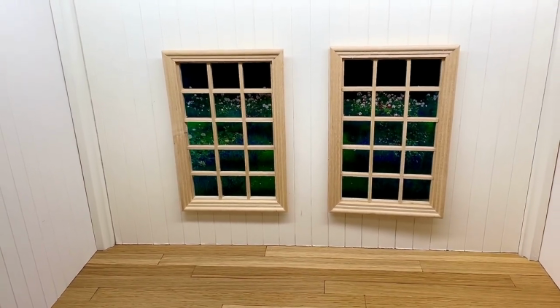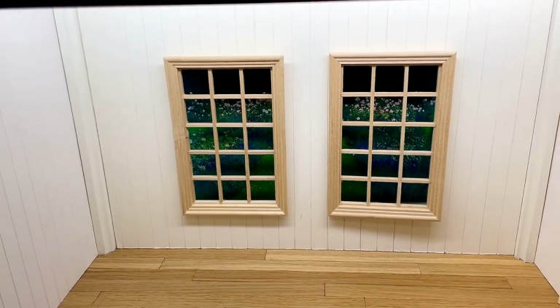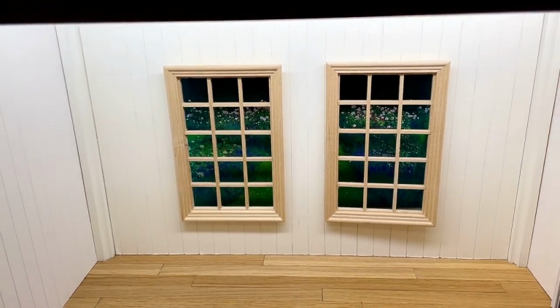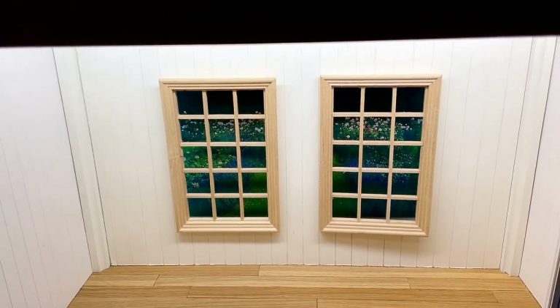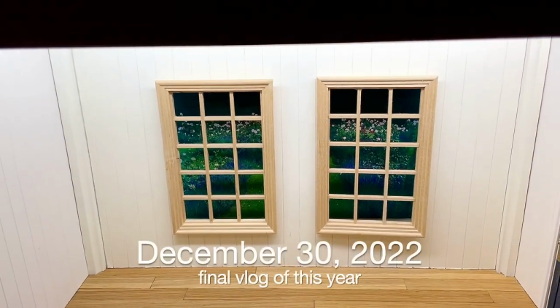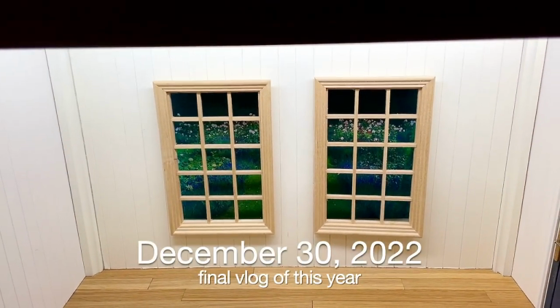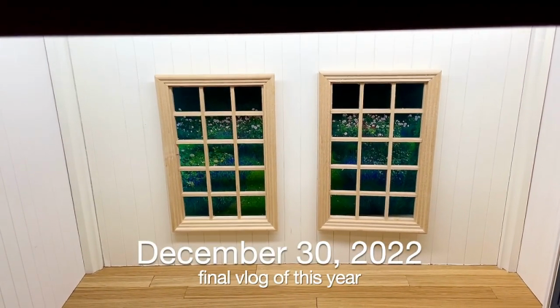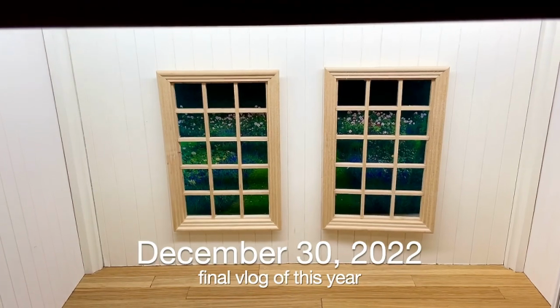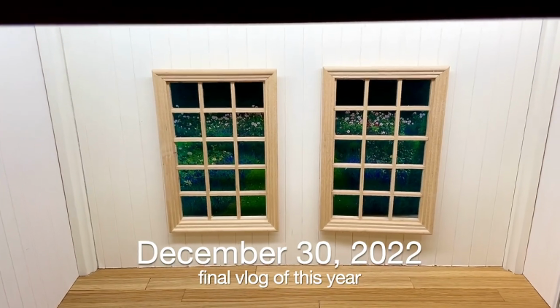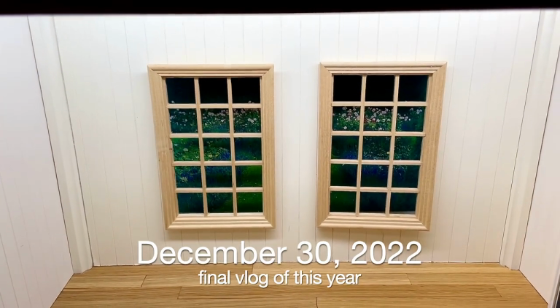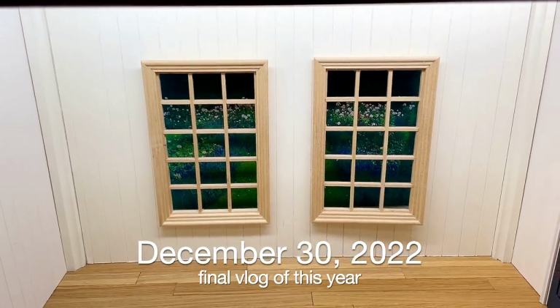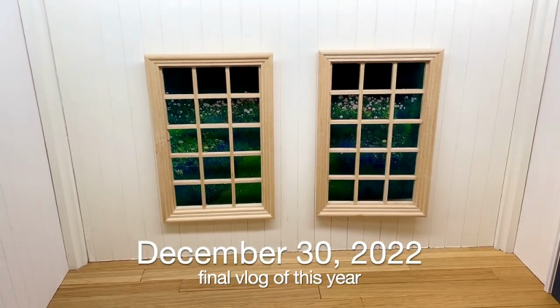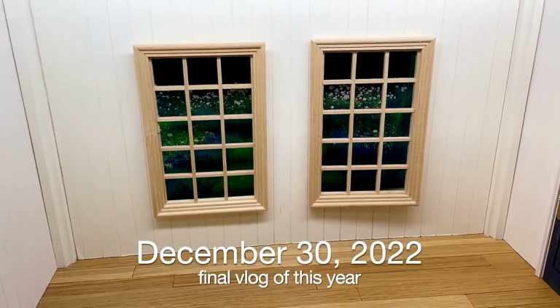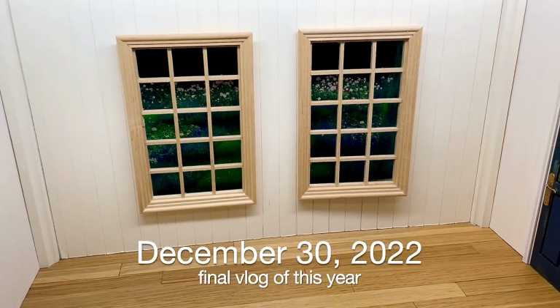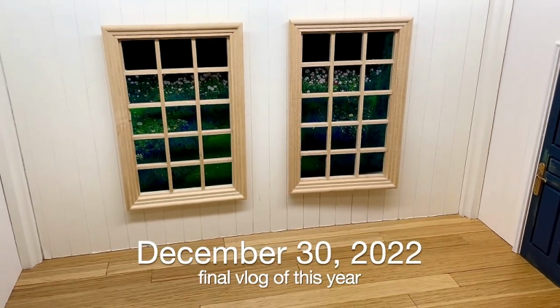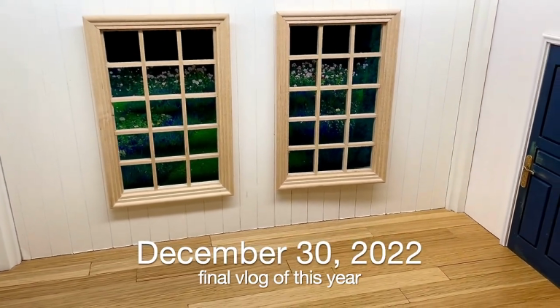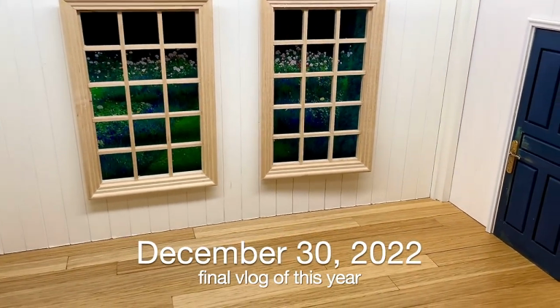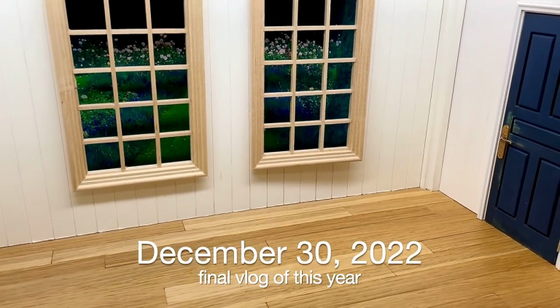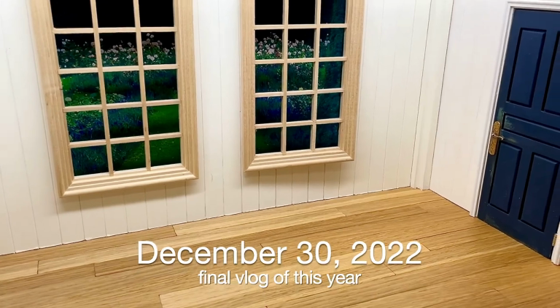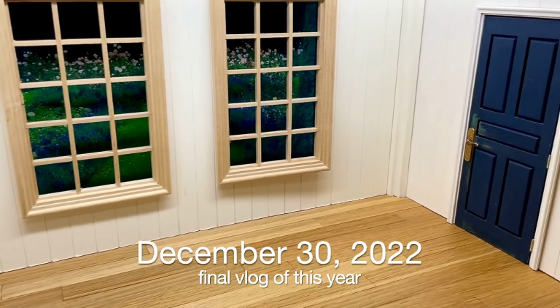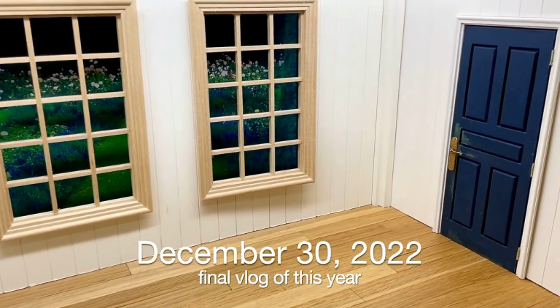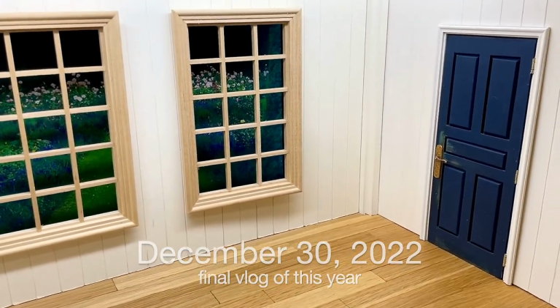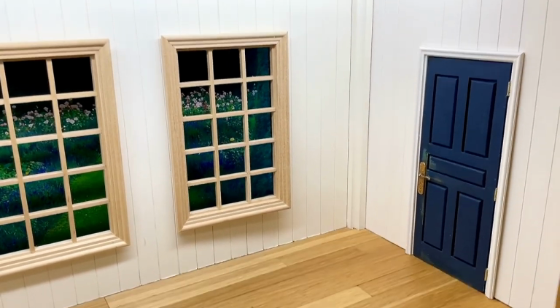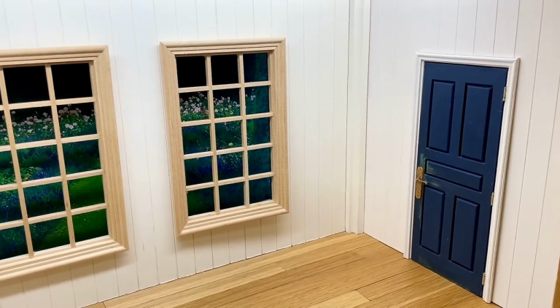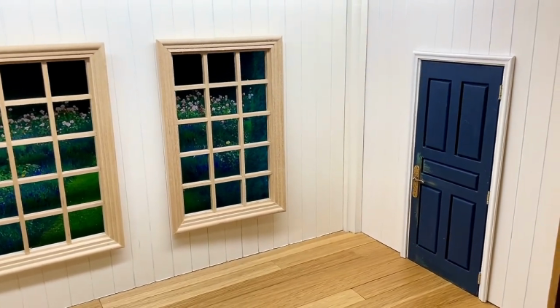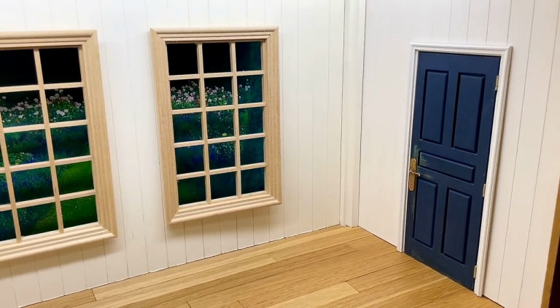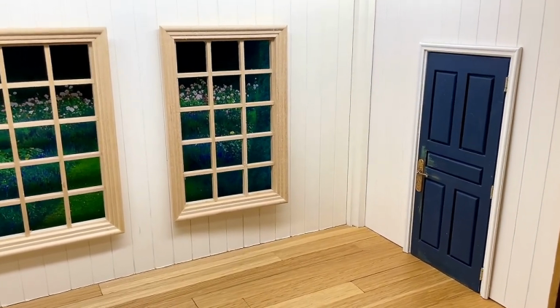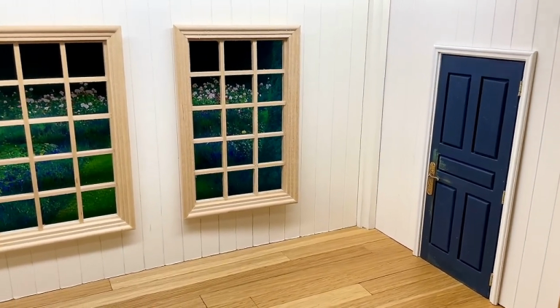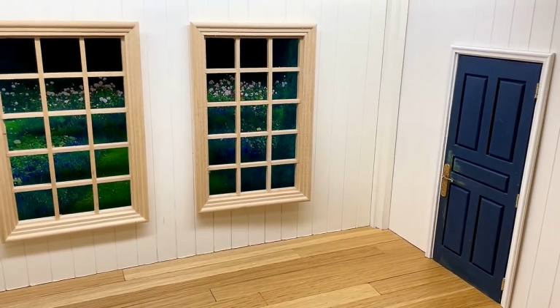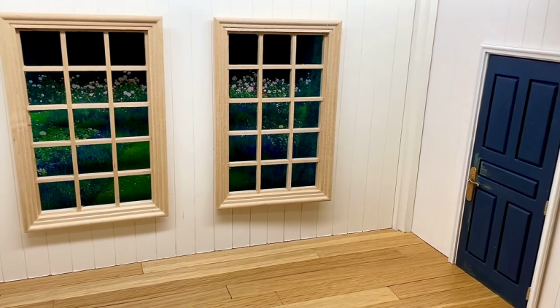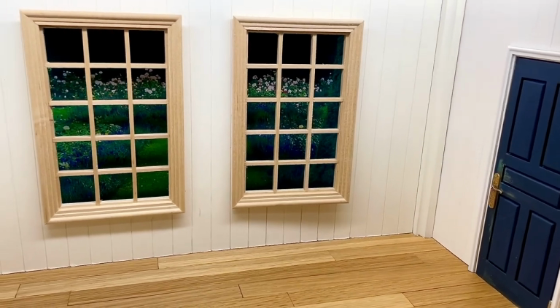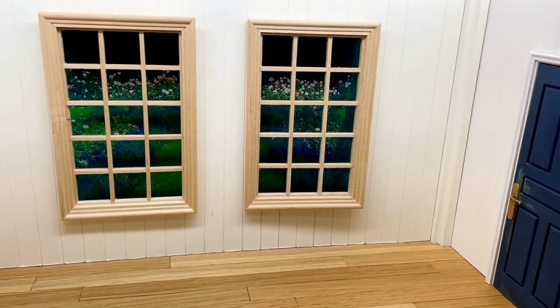So I think that's my final vlog of the year, end of December — I'm not sure when exactly — but I will show you everything about it then. And it's really, really fun and clever.